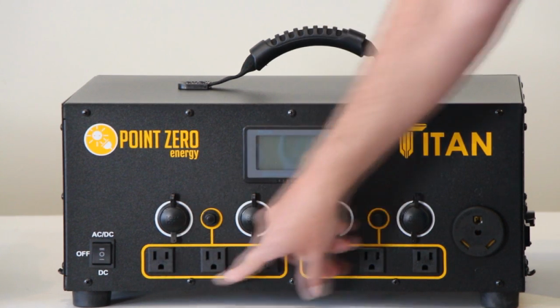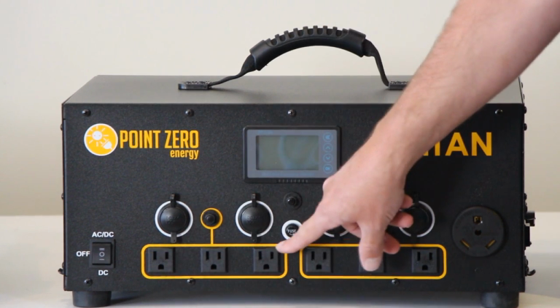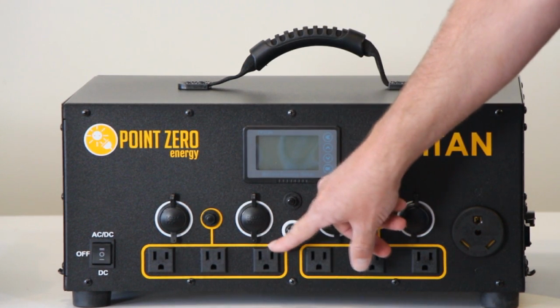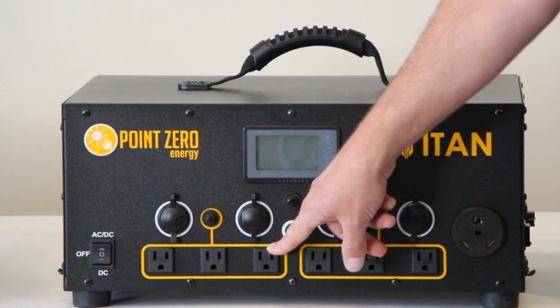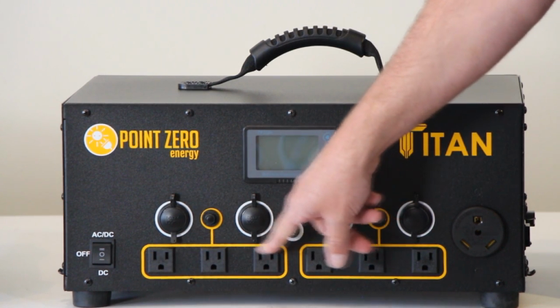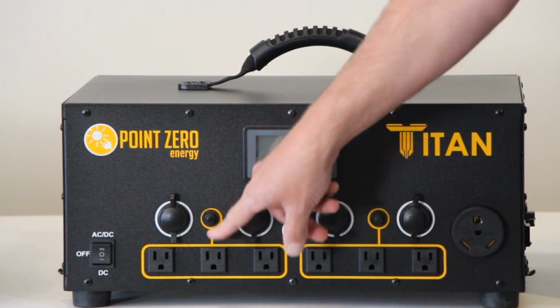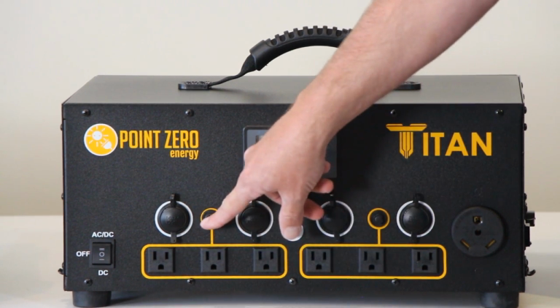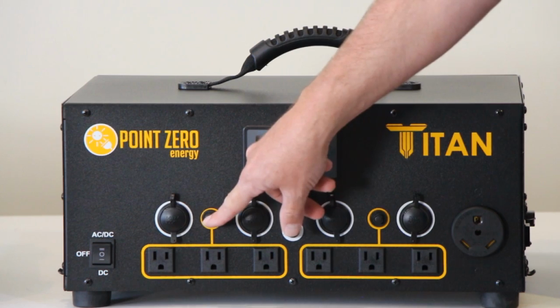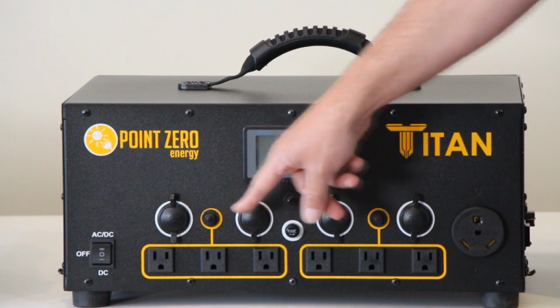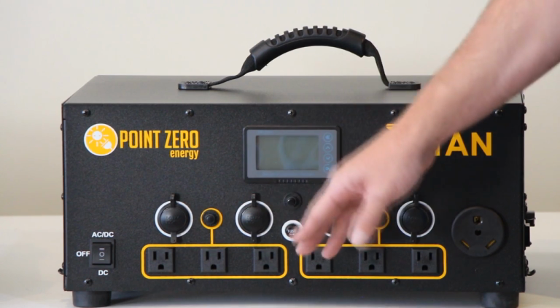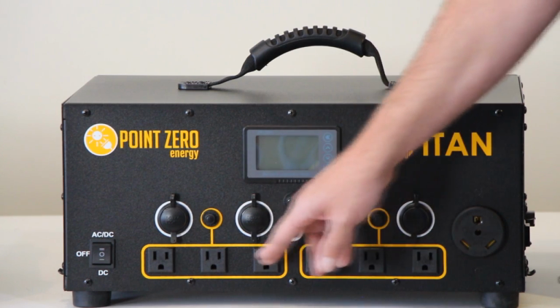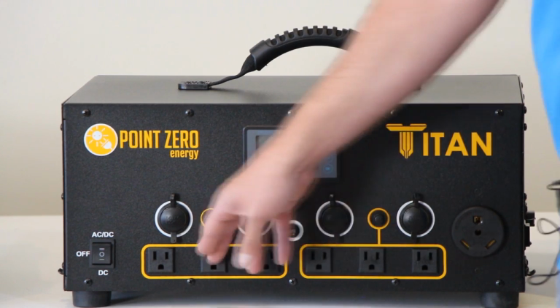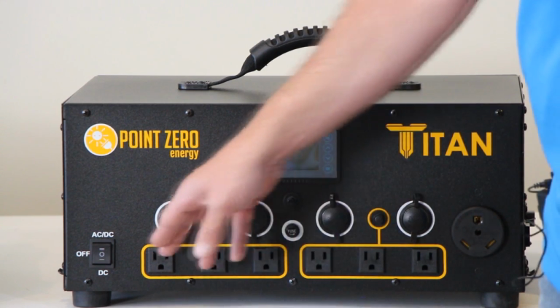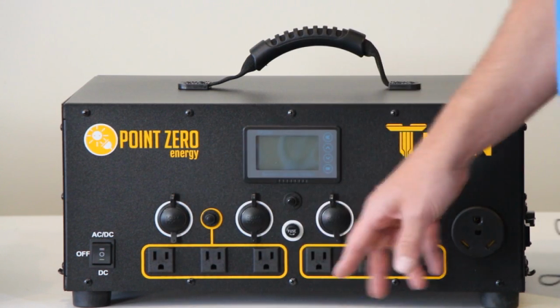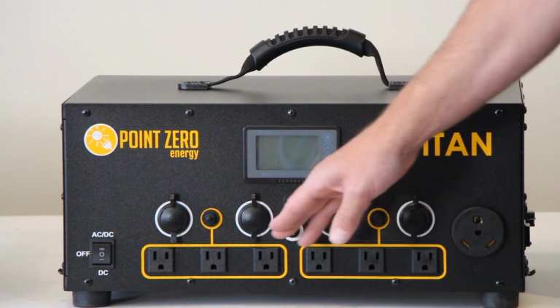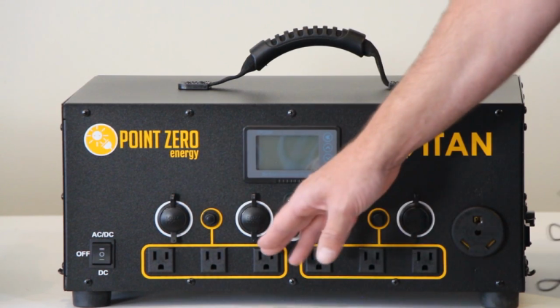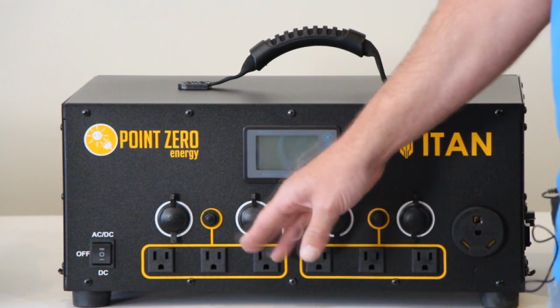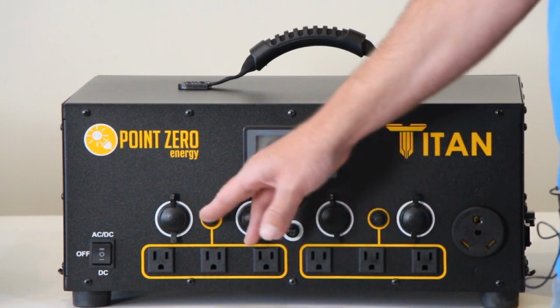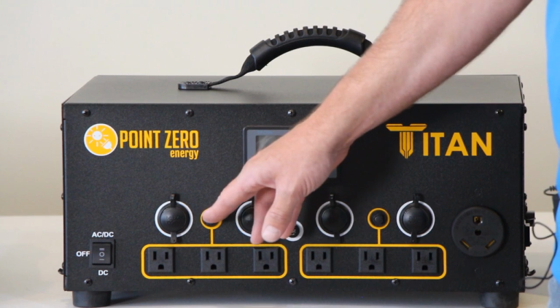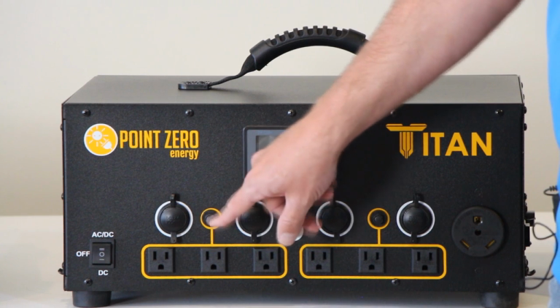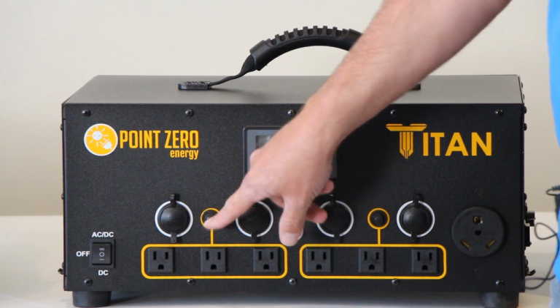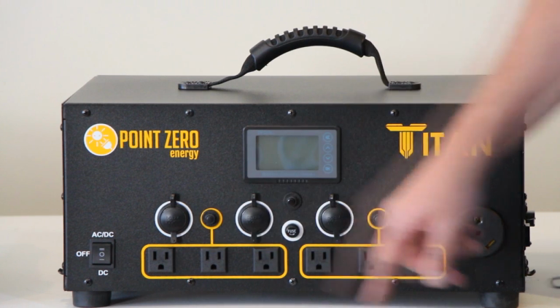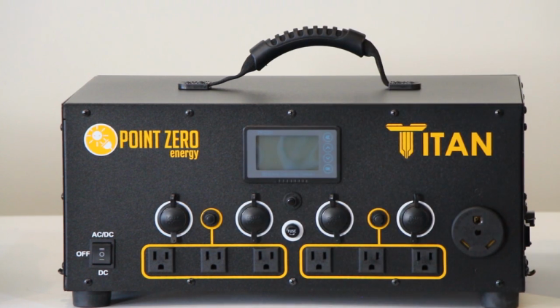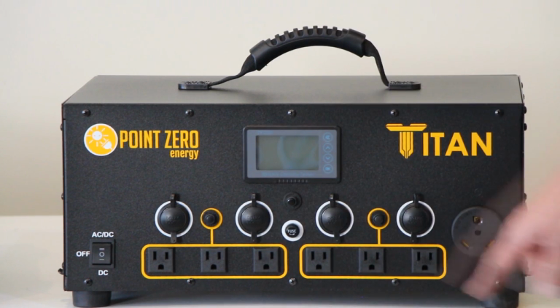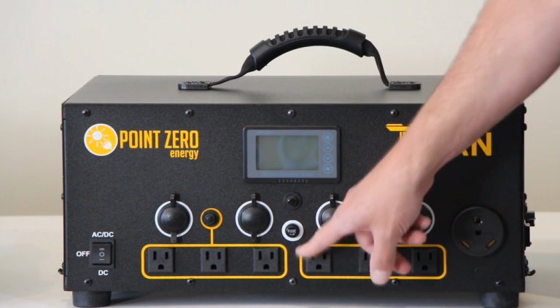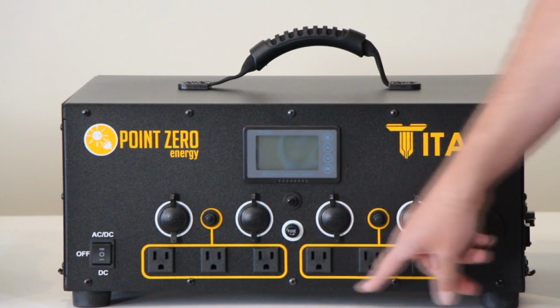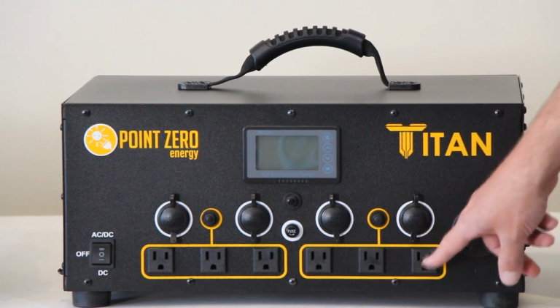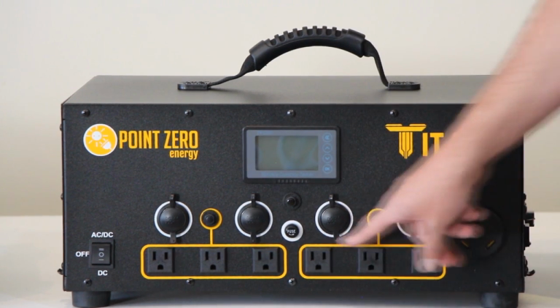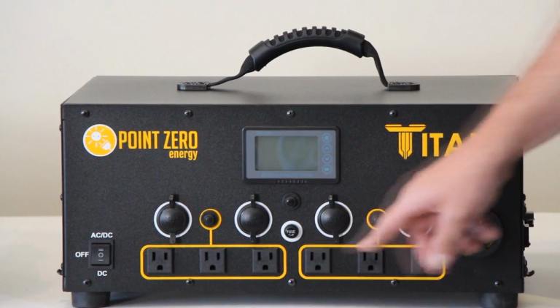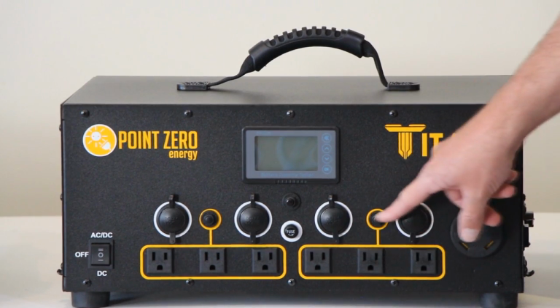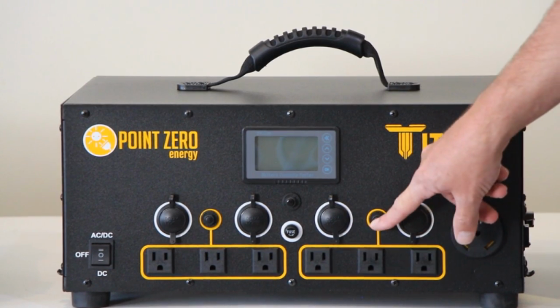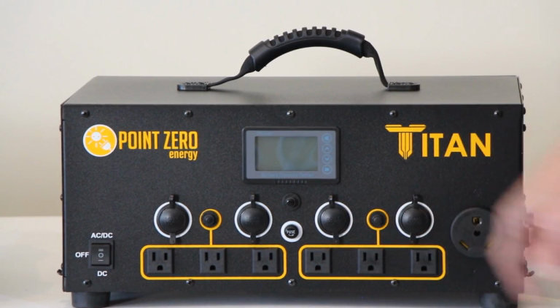These three outlets are connected to a 15 amp breaker, so you can run 15 amps off of these three. If you run more than that, this breaker will trip and you just have to push it to reset it. Same with this one — you've got these three outlets on another 15 amp breaker.